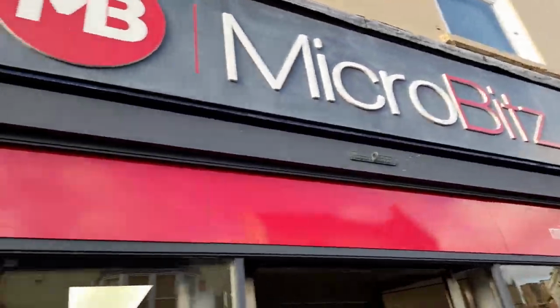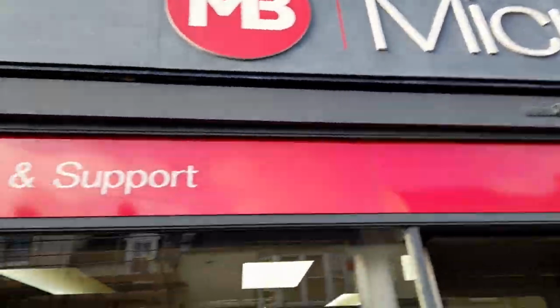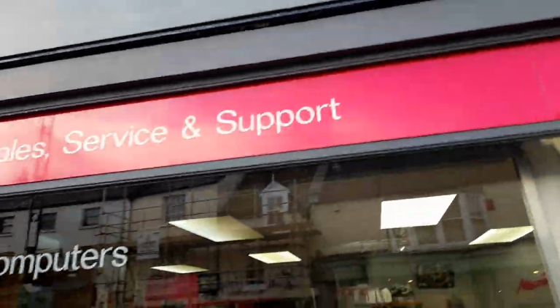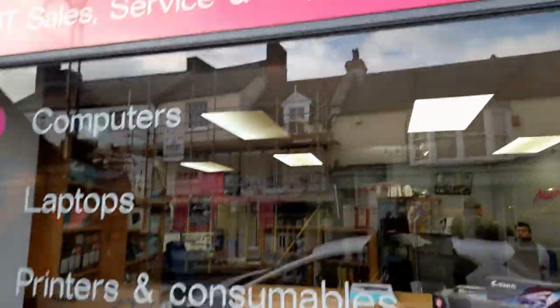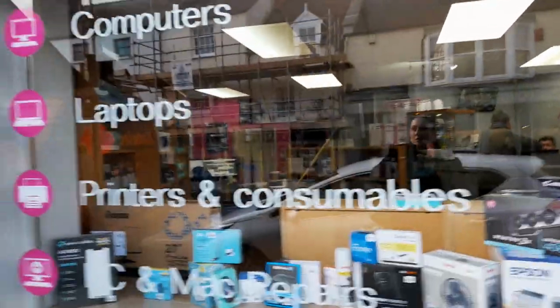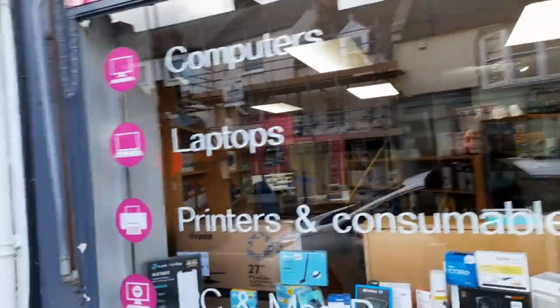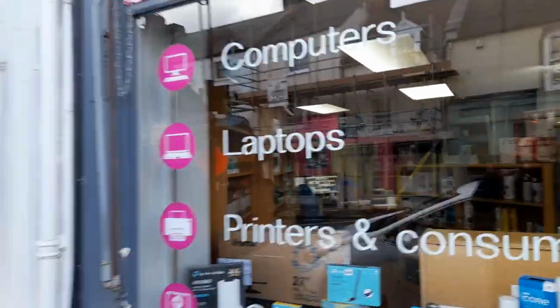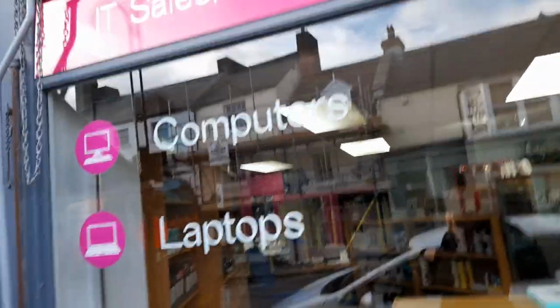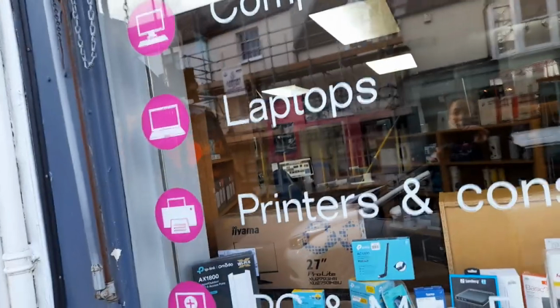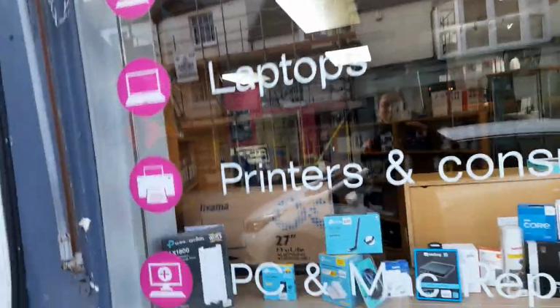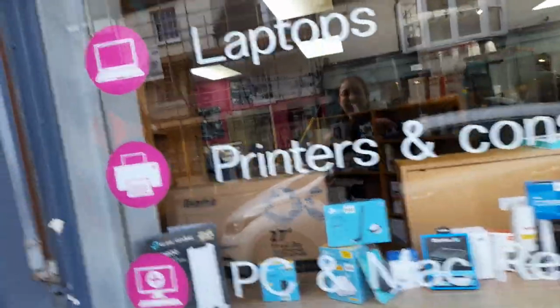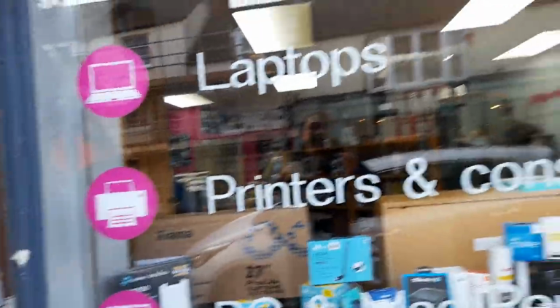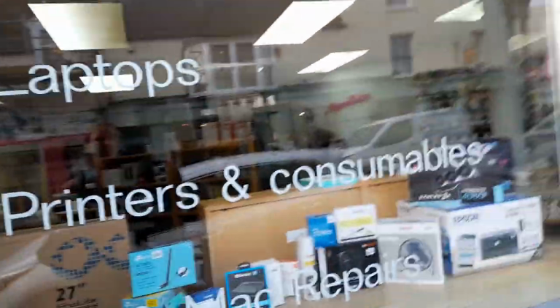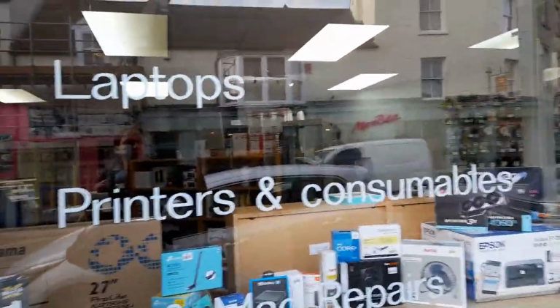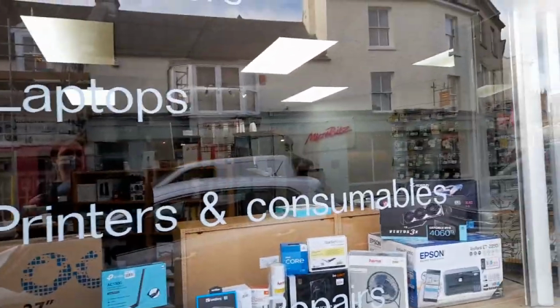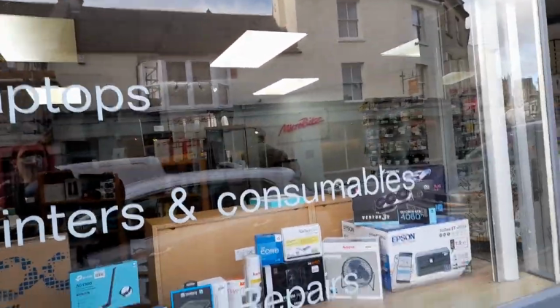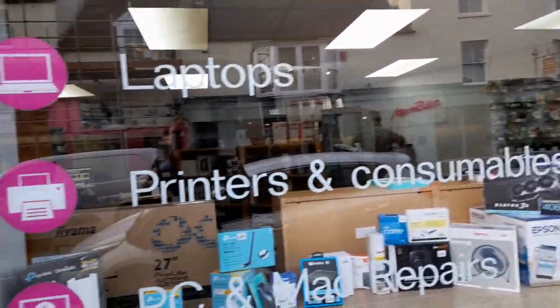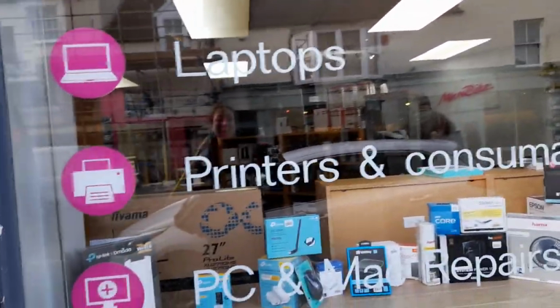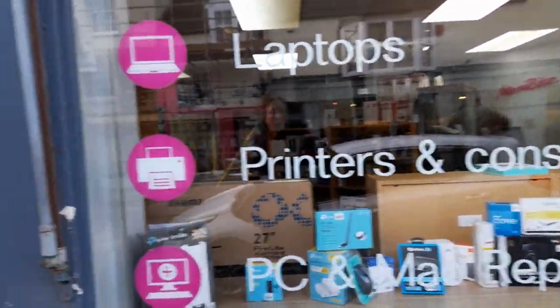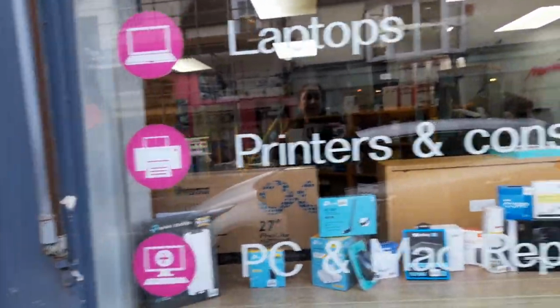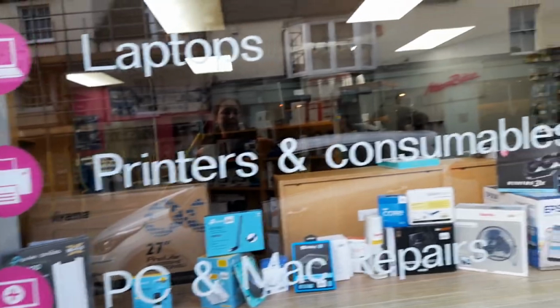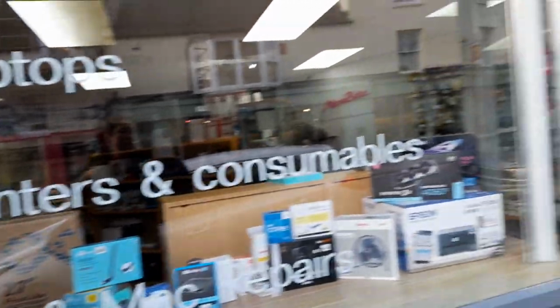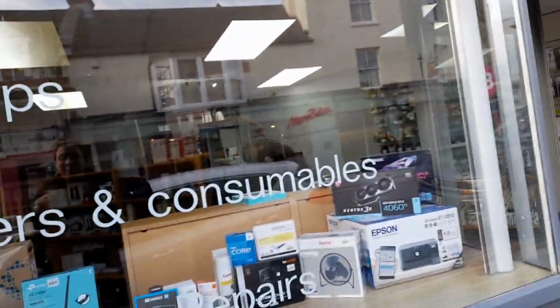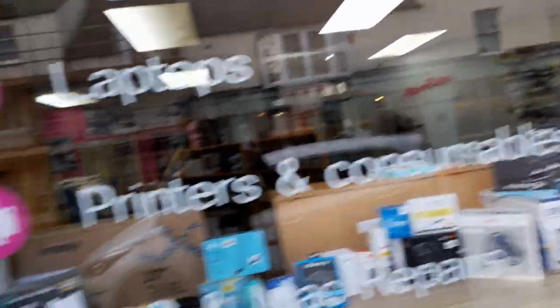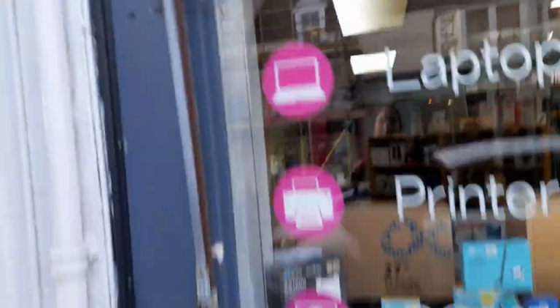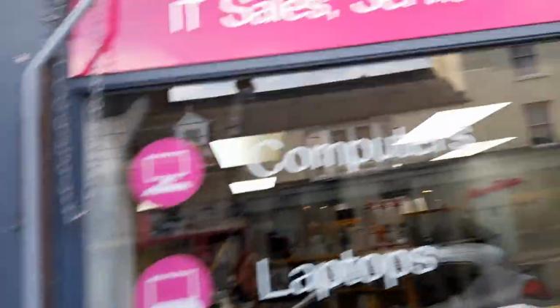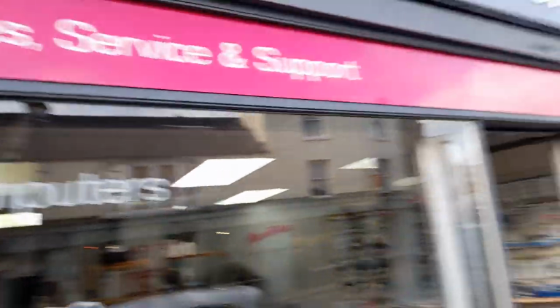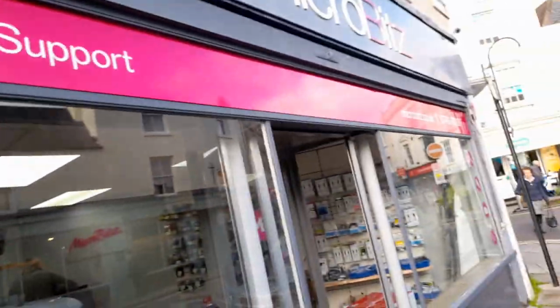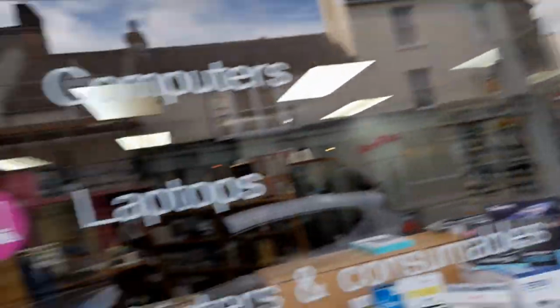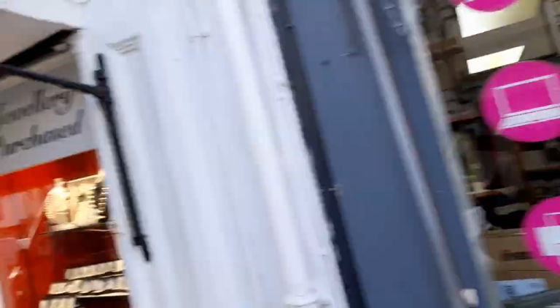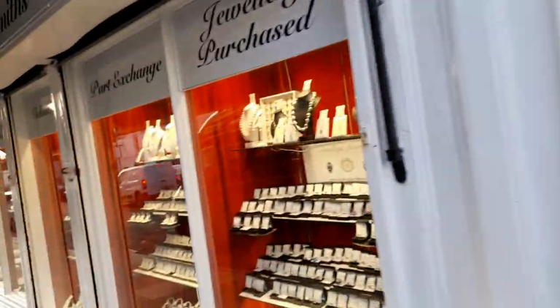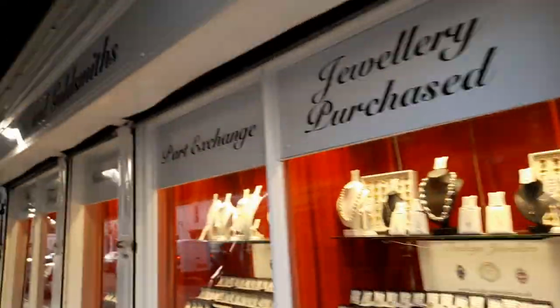There's Micro Bits — computers, laptops, printers, and PC and Mac repairs — and another jewellery shop.